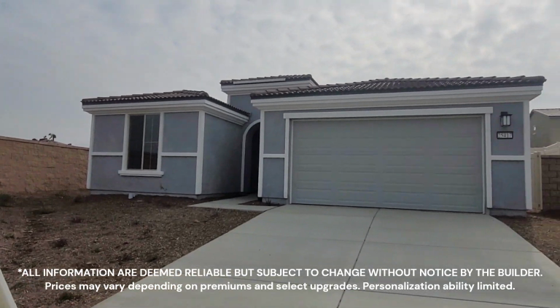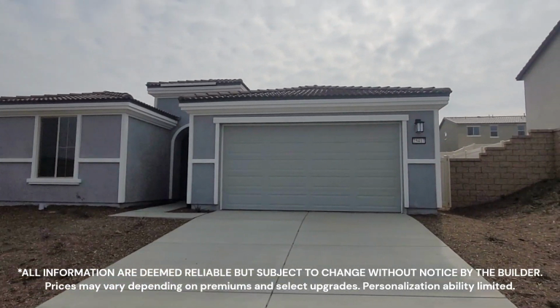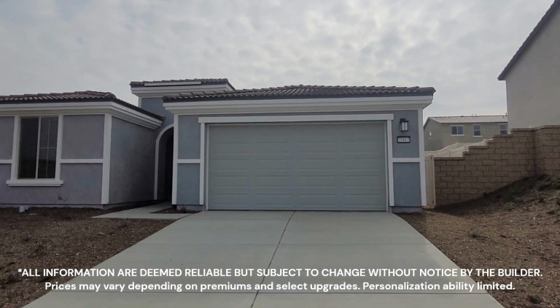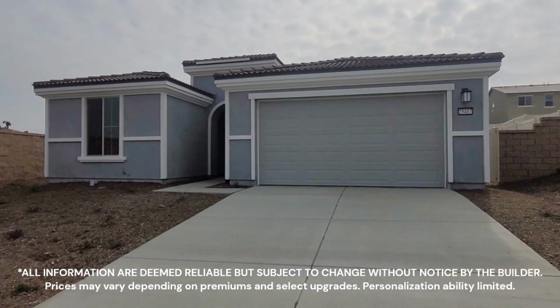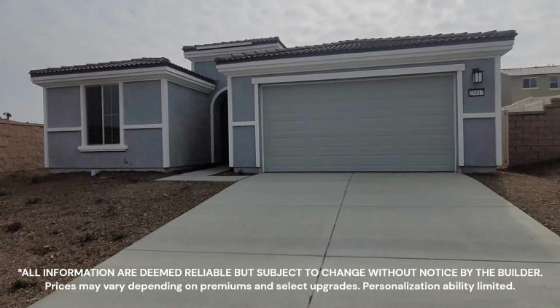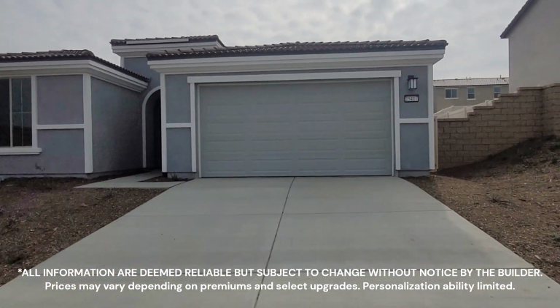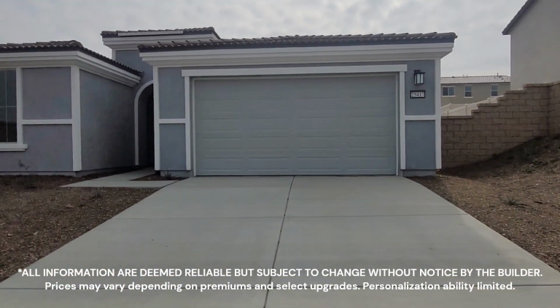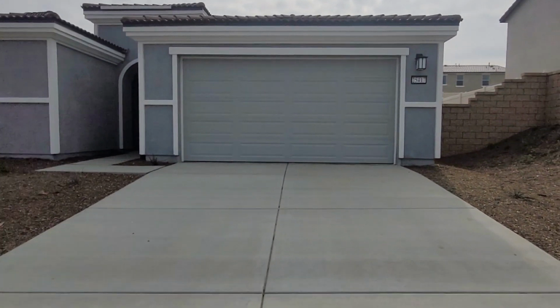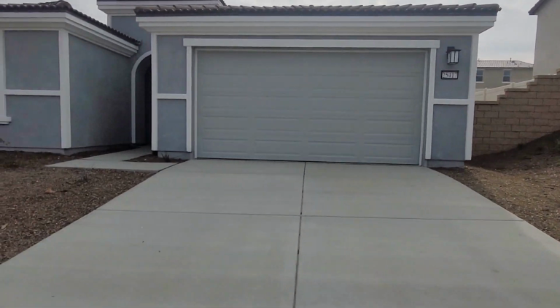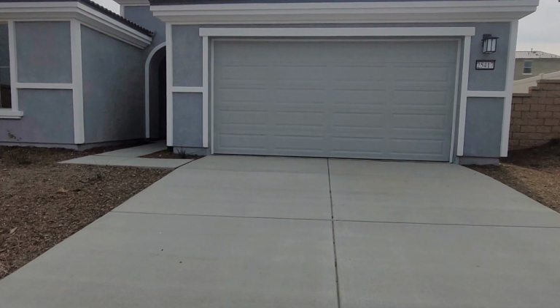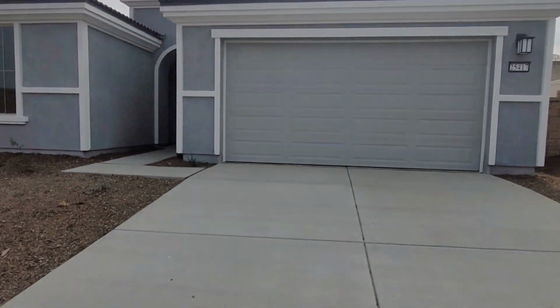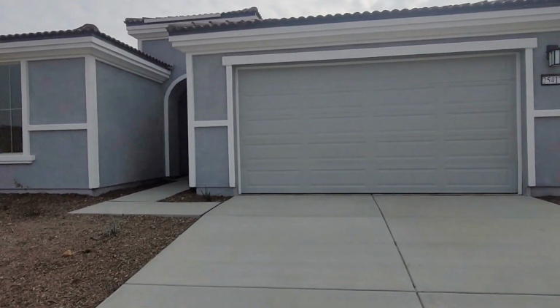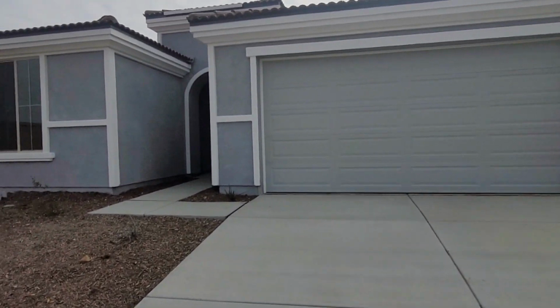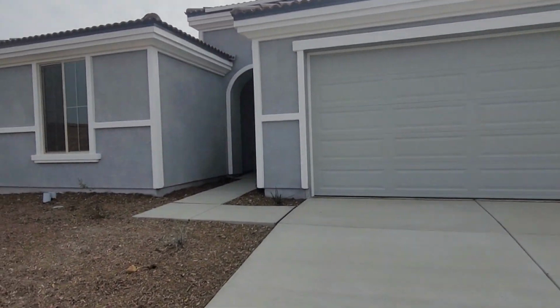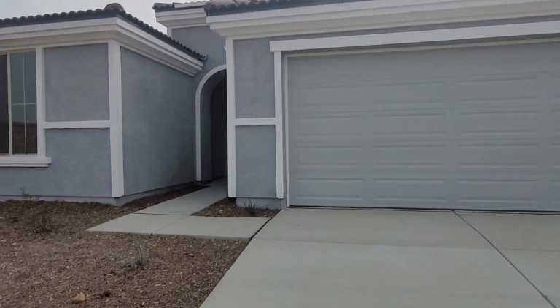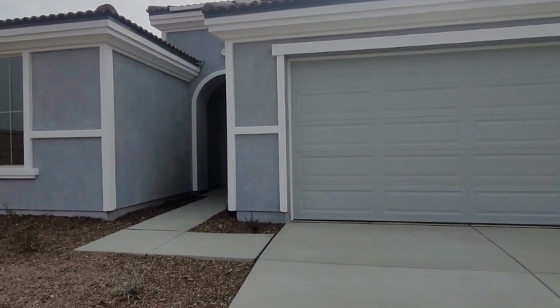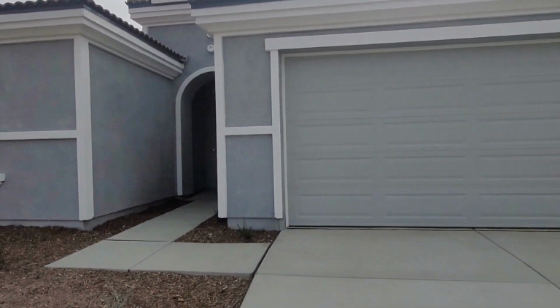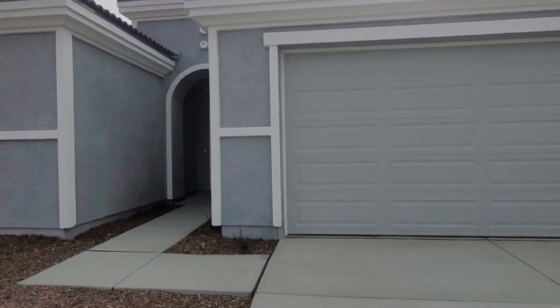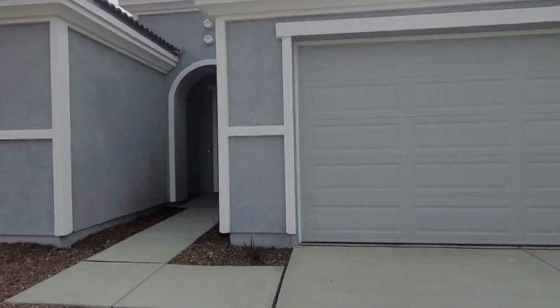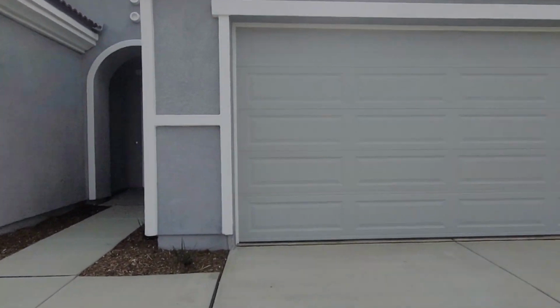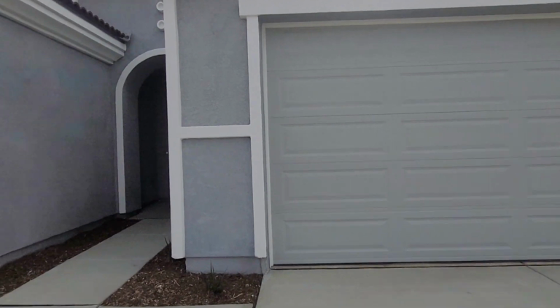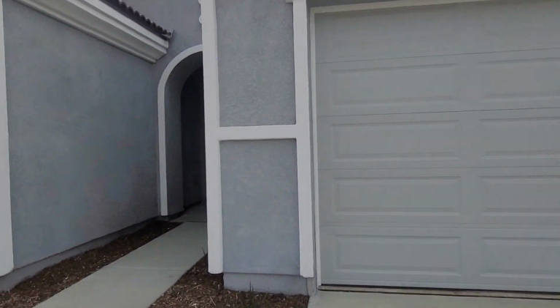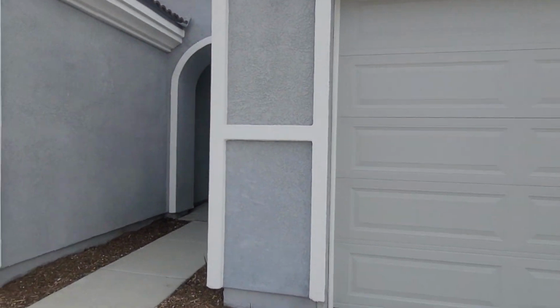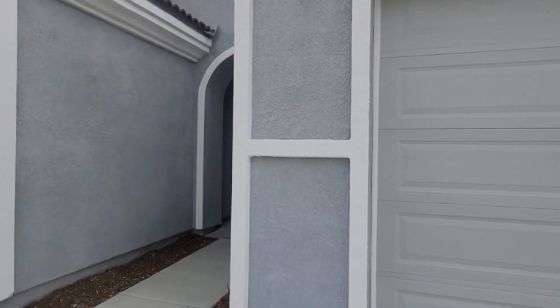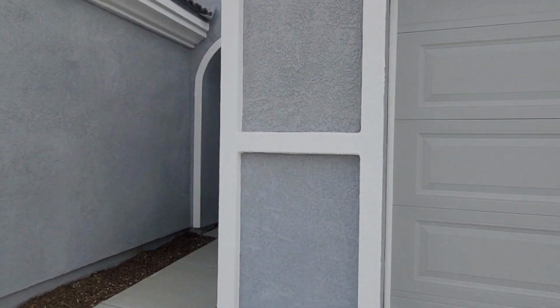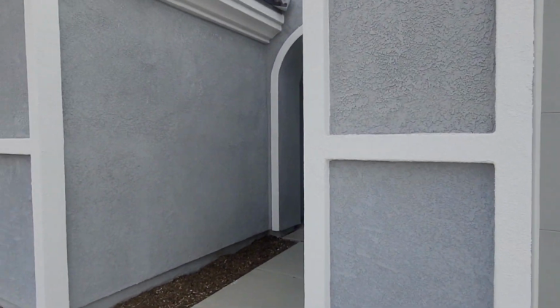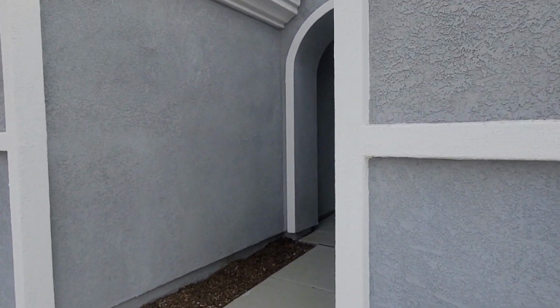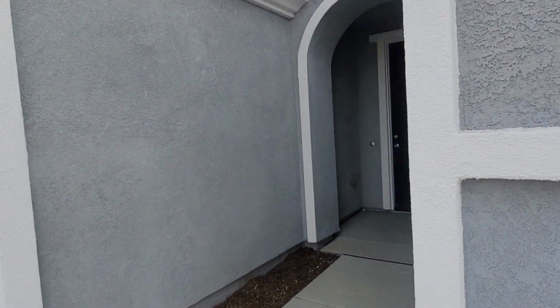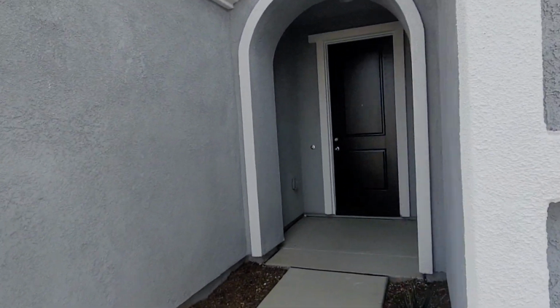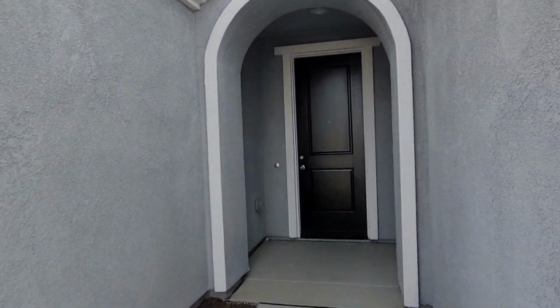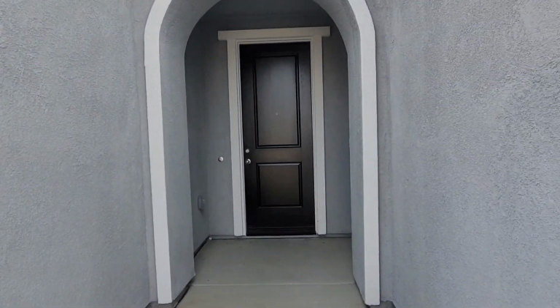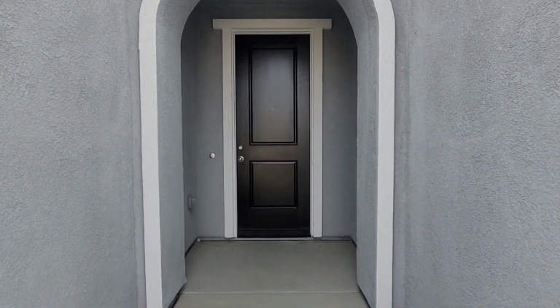Here is what it looks like on the outside — it is a single-story home. Starting at $537,000, this home offers four bedrooms, two bathrooms, and a two-car garage.